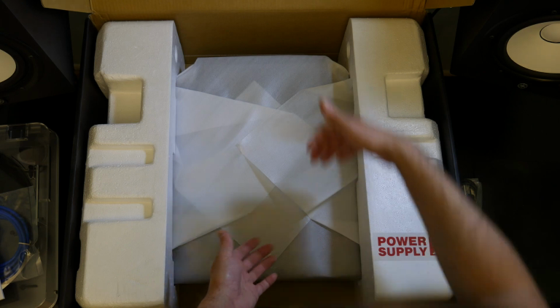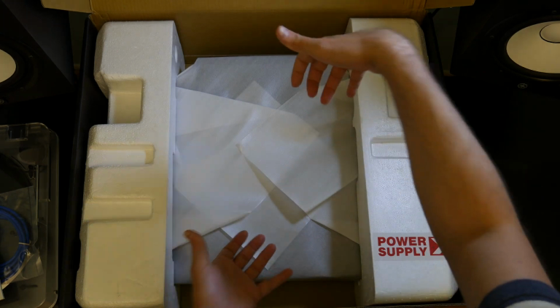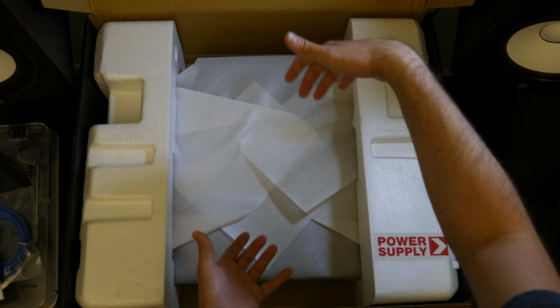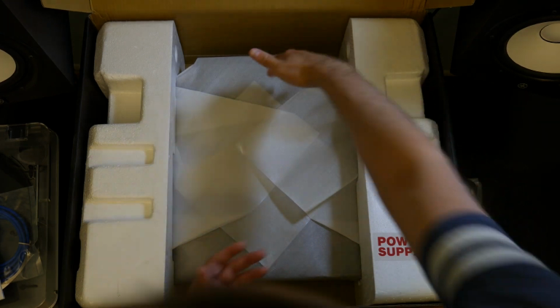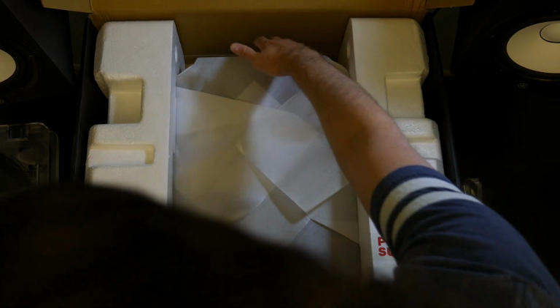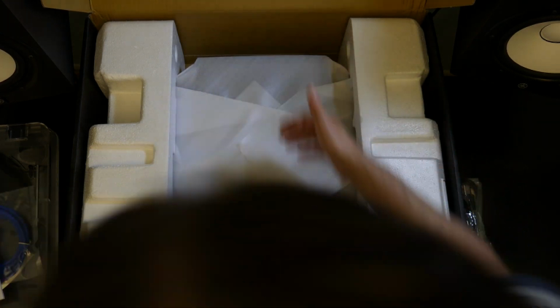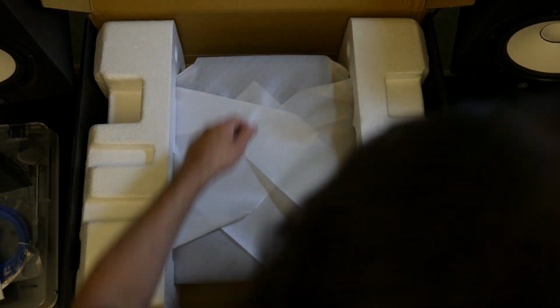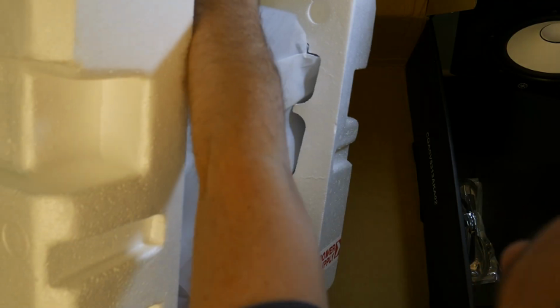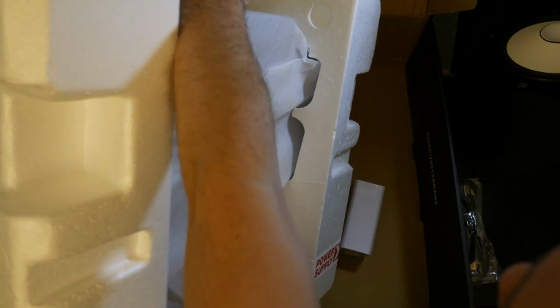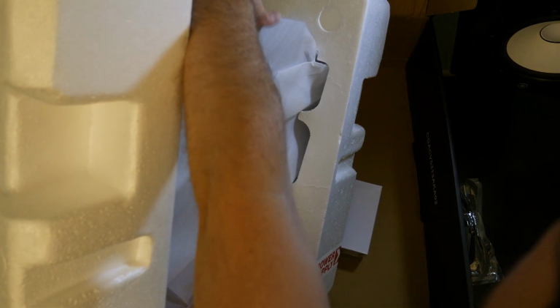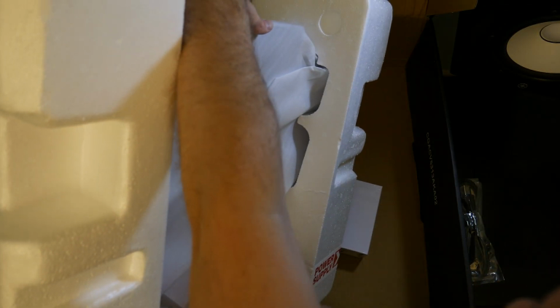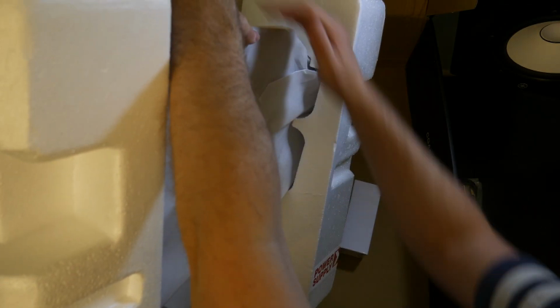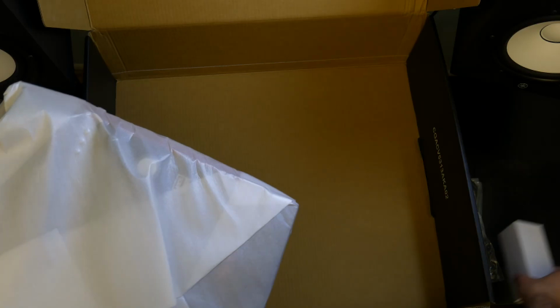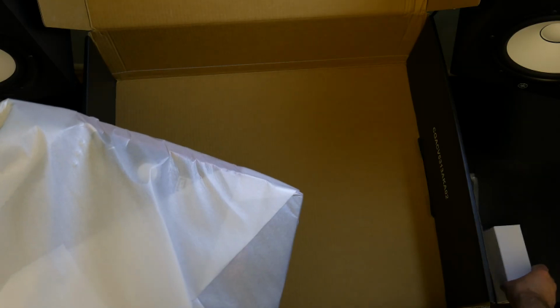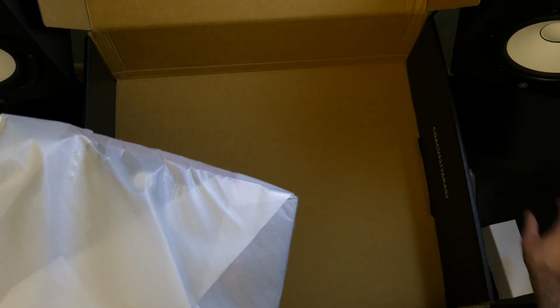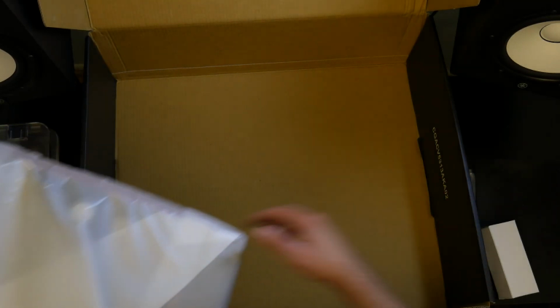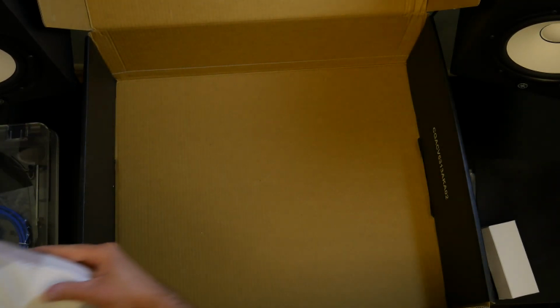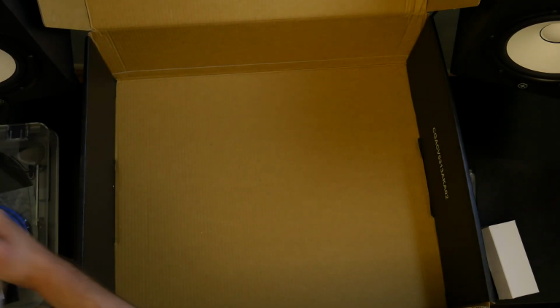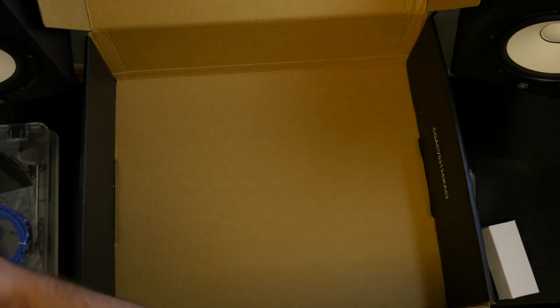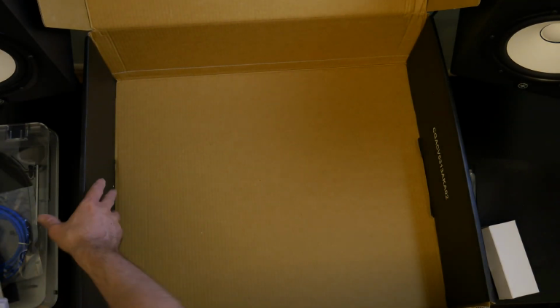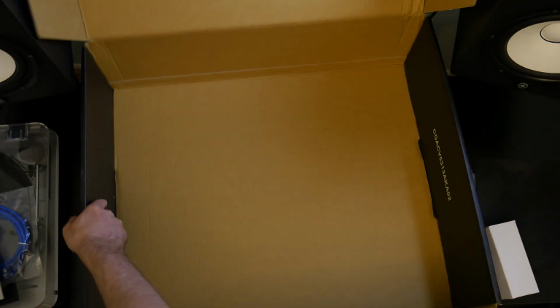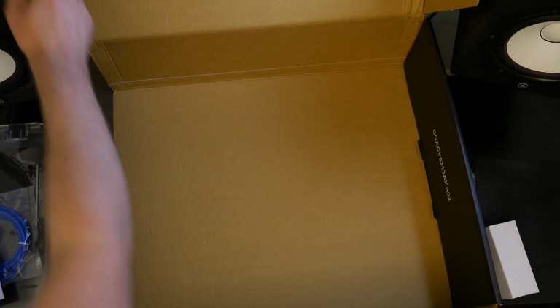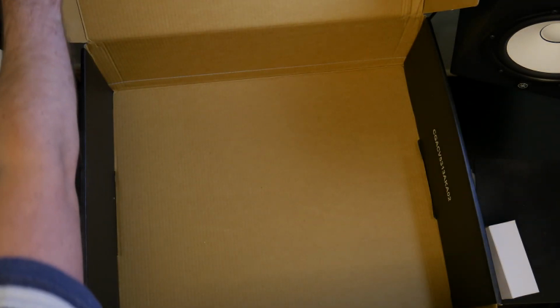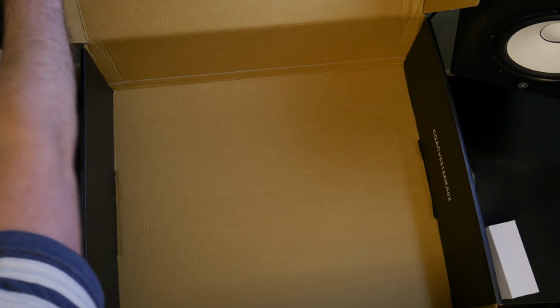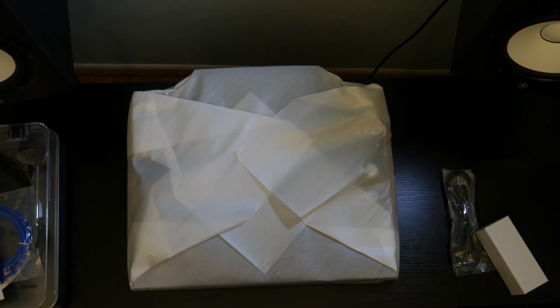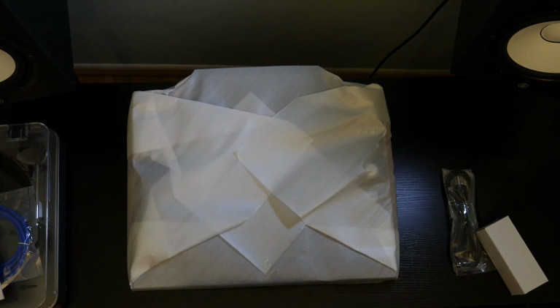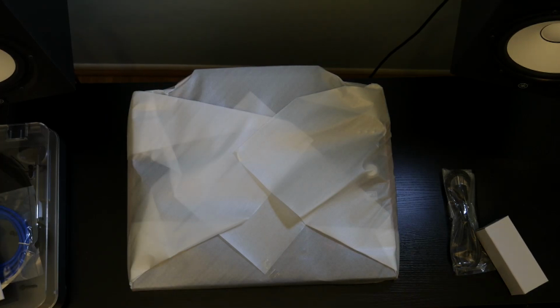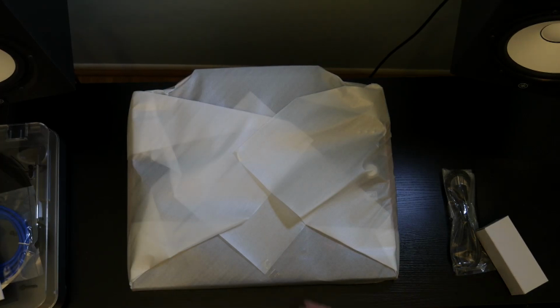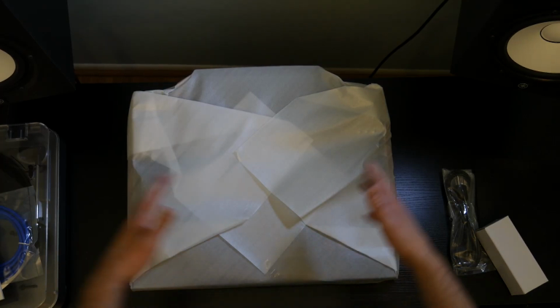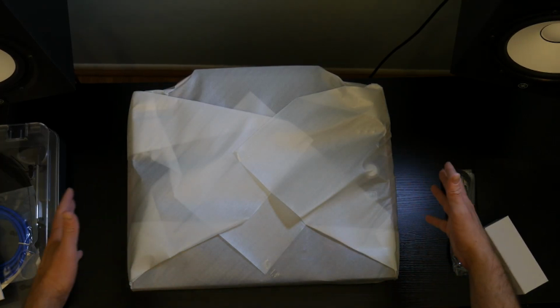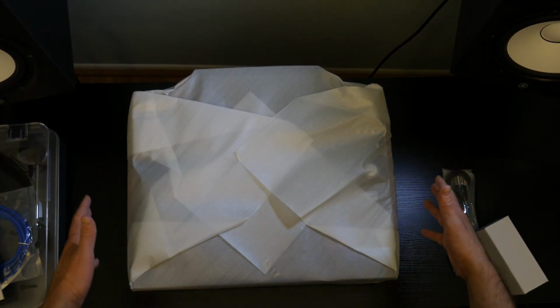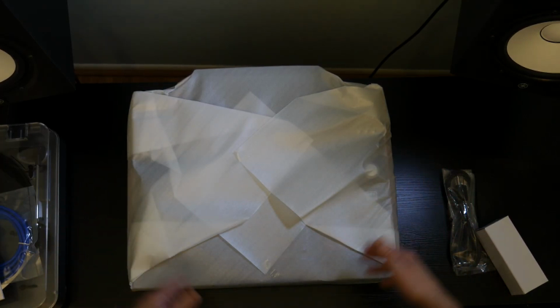Now I'm going to pull it up, but I don't want to pull it by the screen here. Put it on the side — there's the power brick, put that to the side. Put the MPC-X to the side, get rid of this box. MPC-X, y'all.